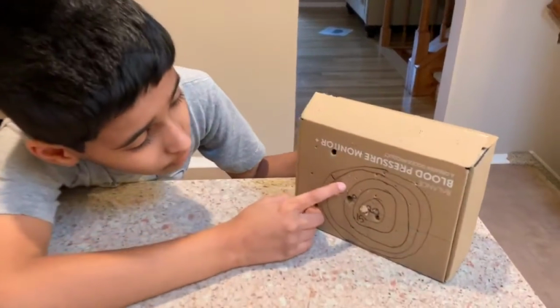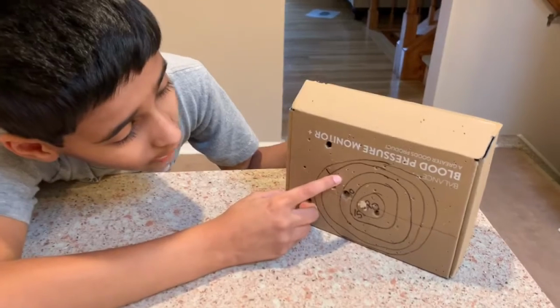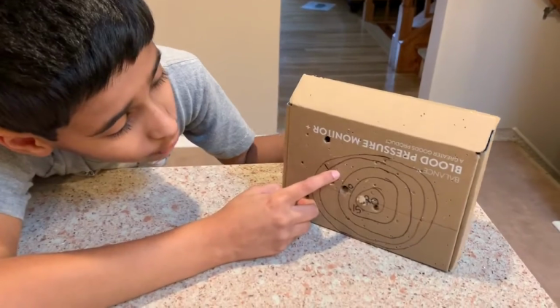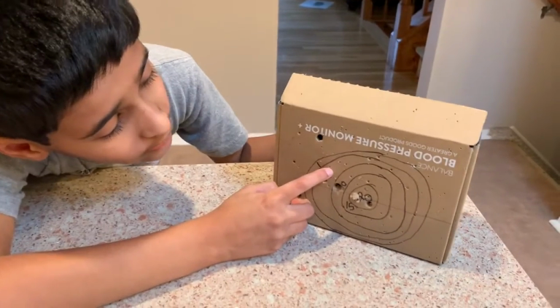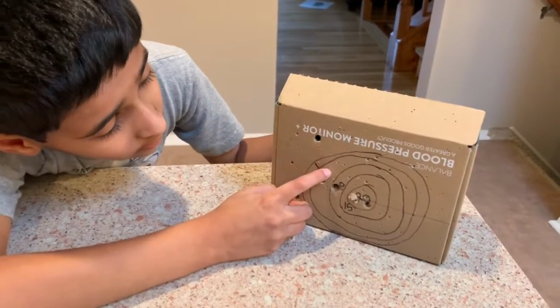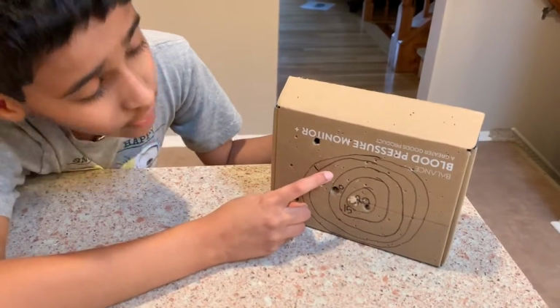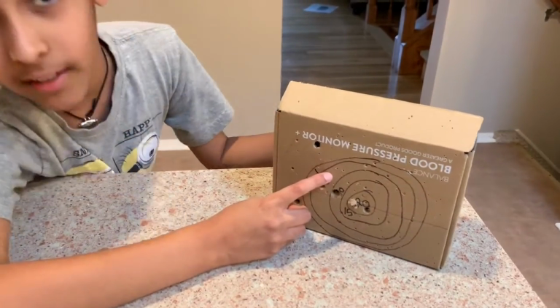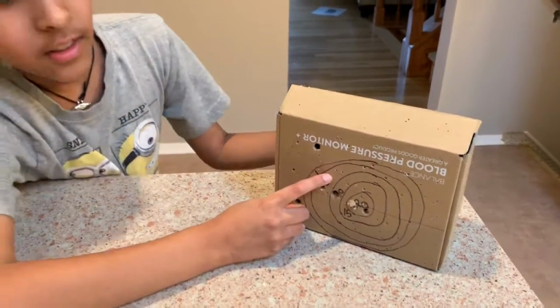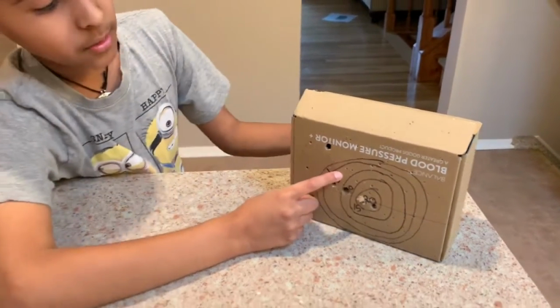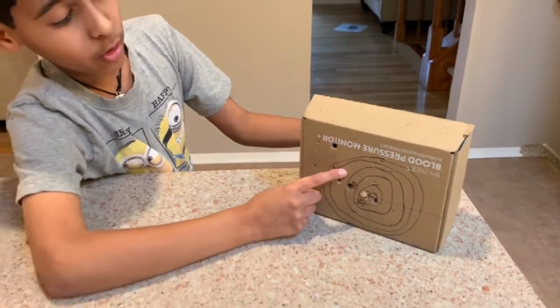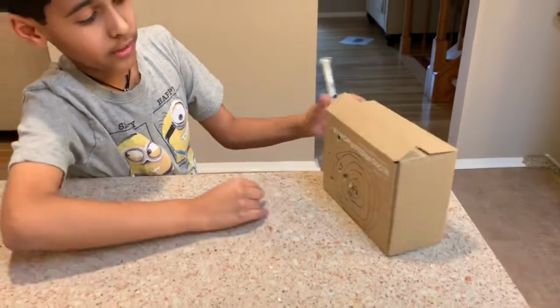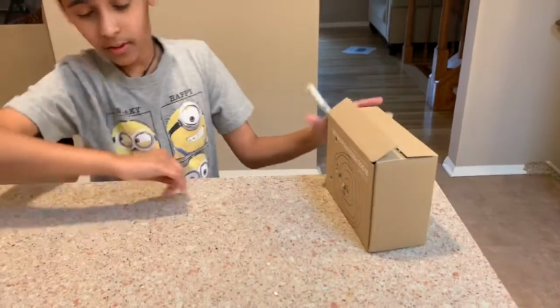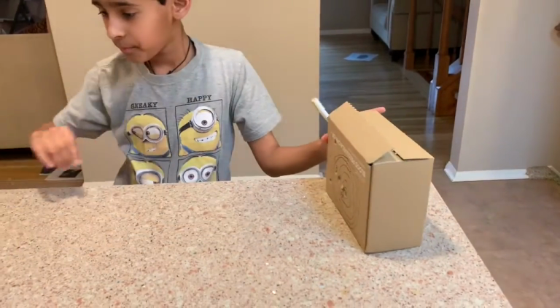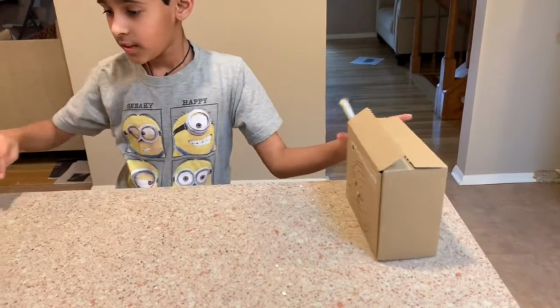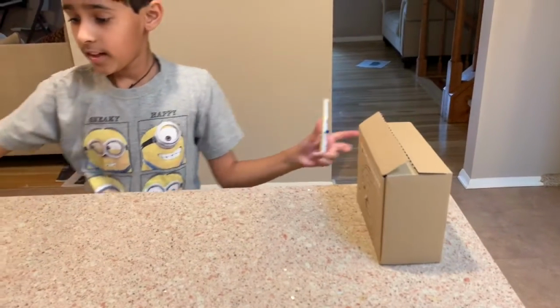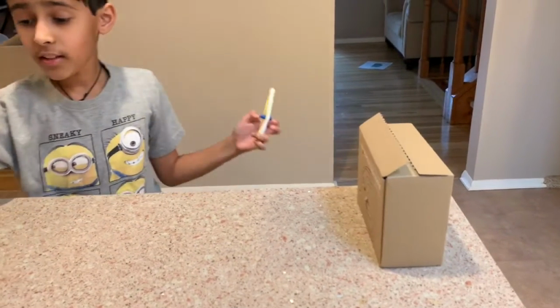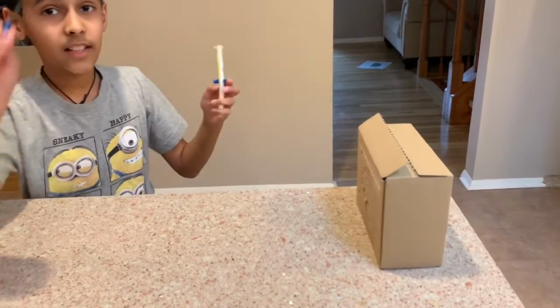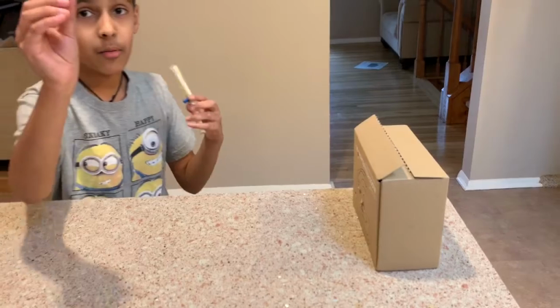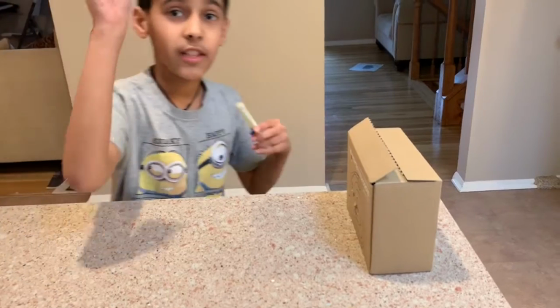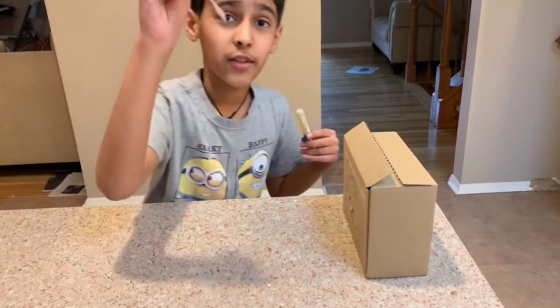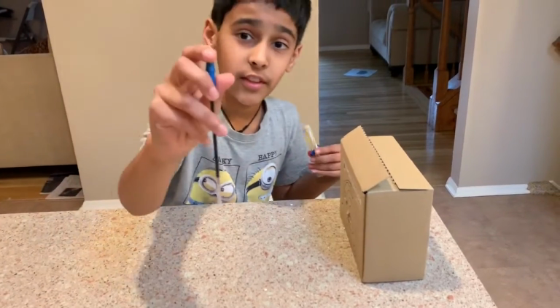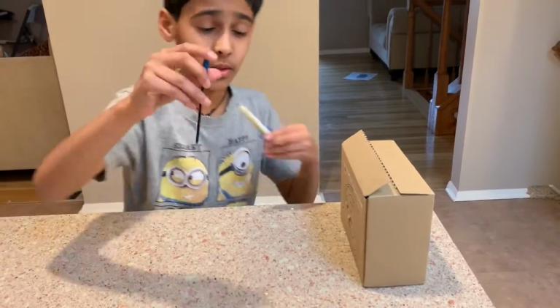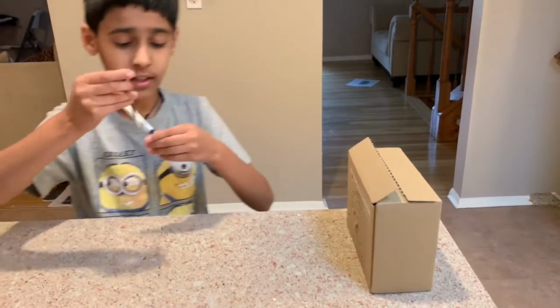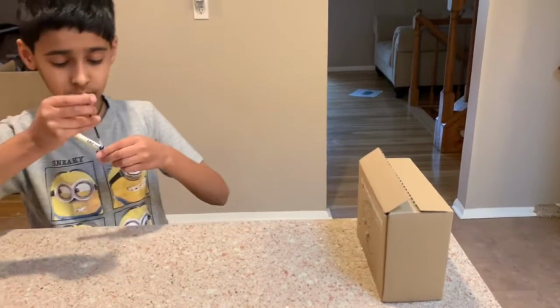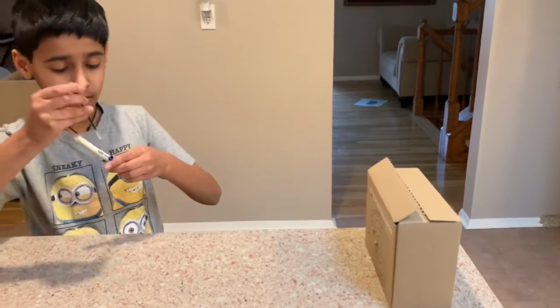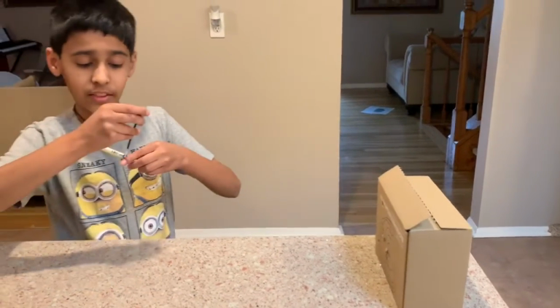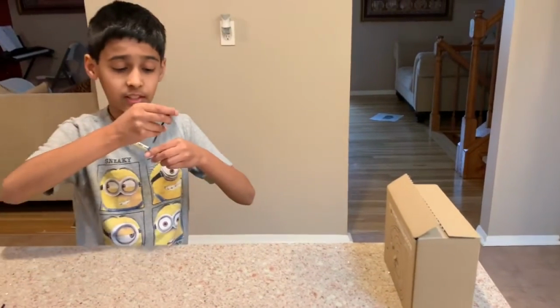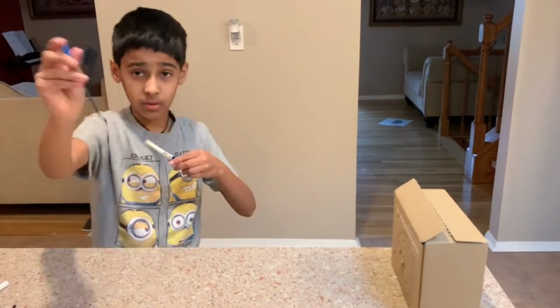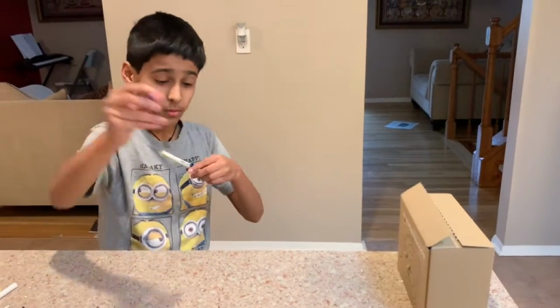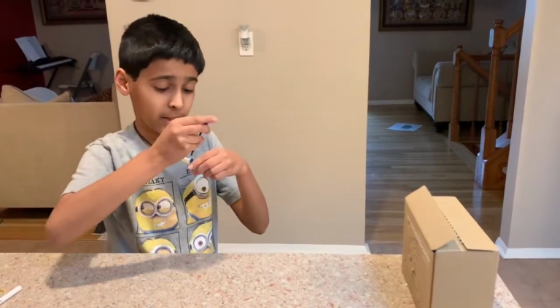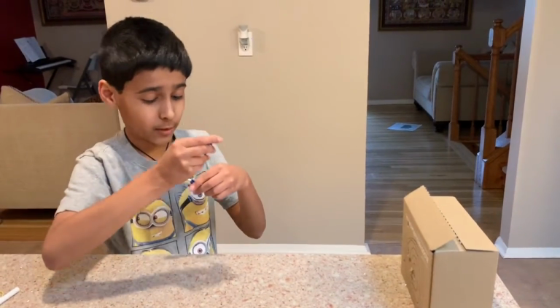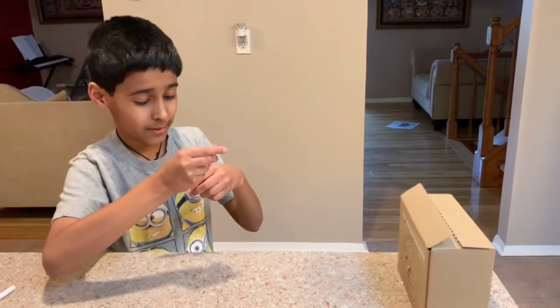Wow, so it got in the five right there — that's a big hole right there! Now let's see how much damage this one does. I think this one will make more damage.